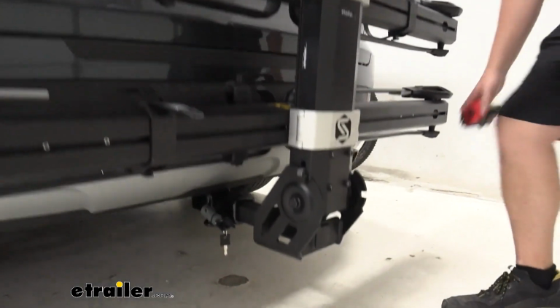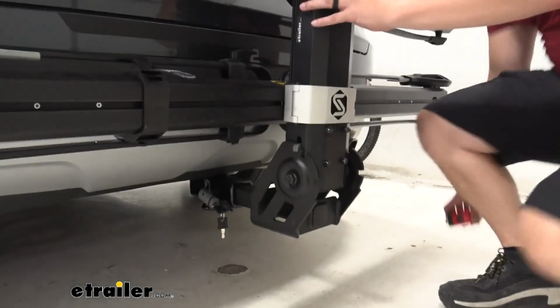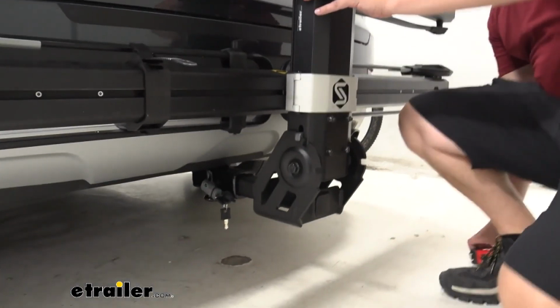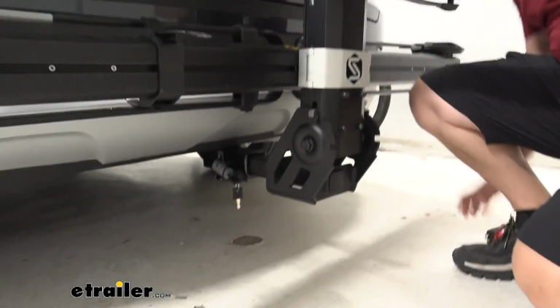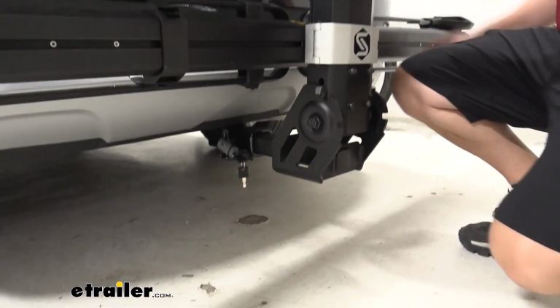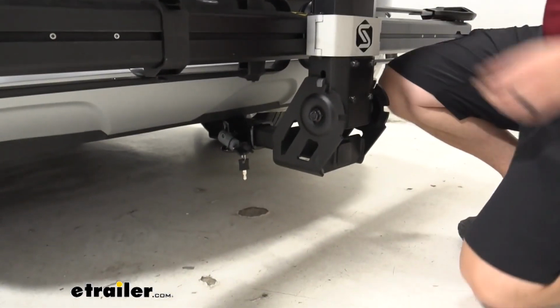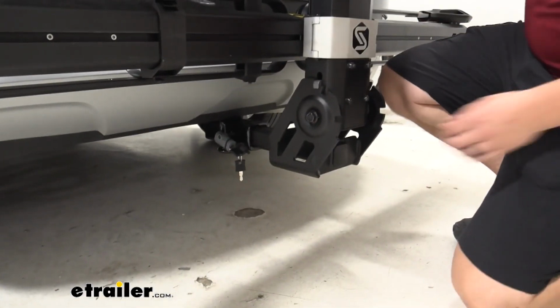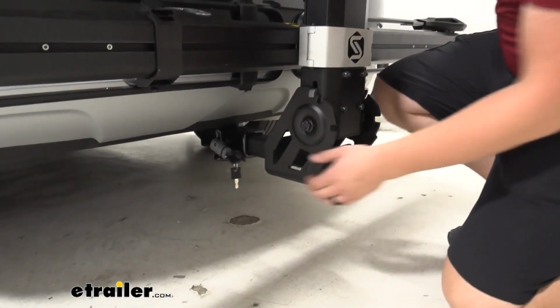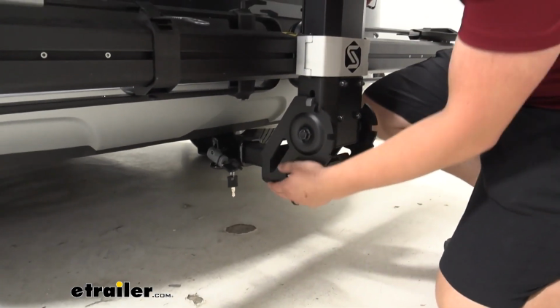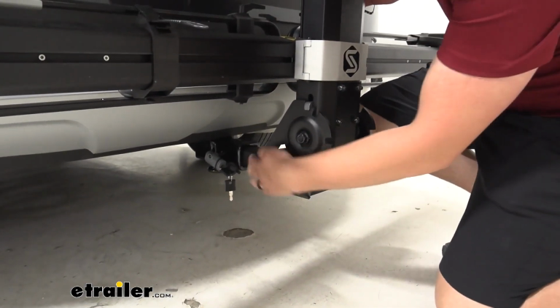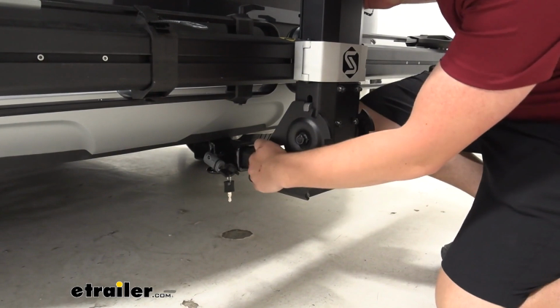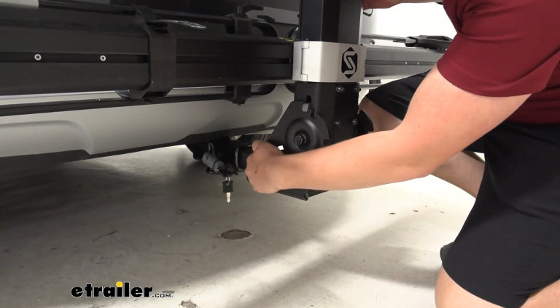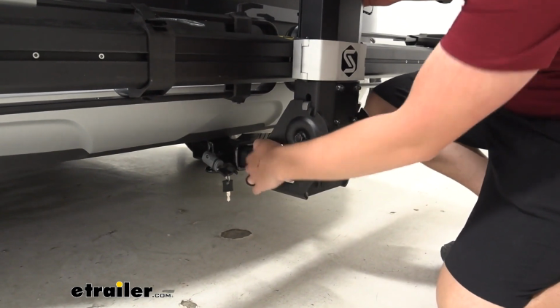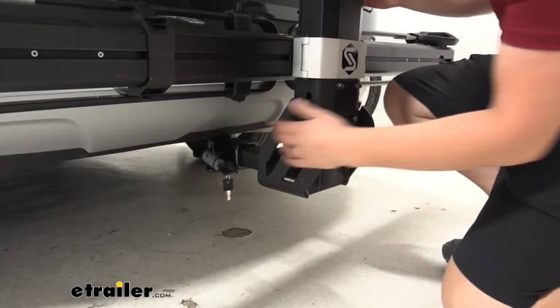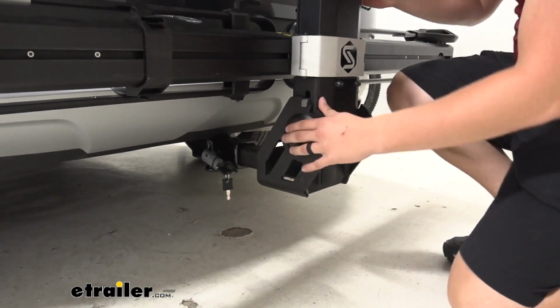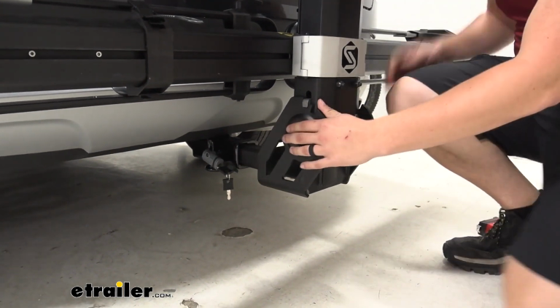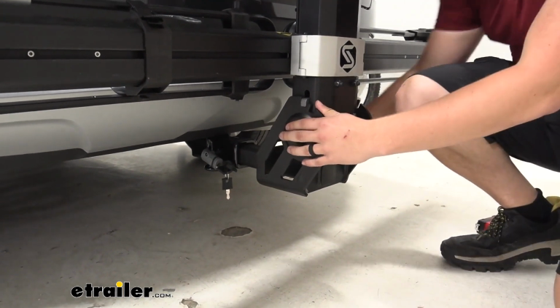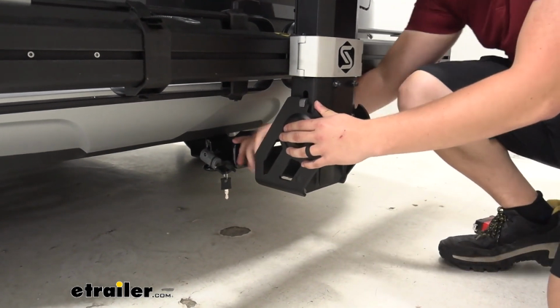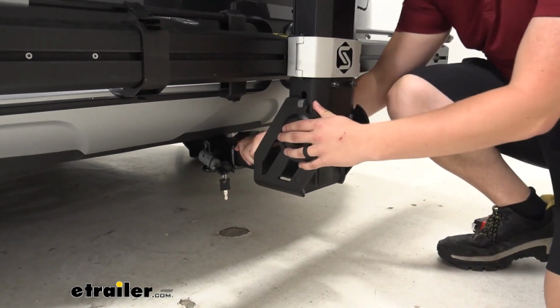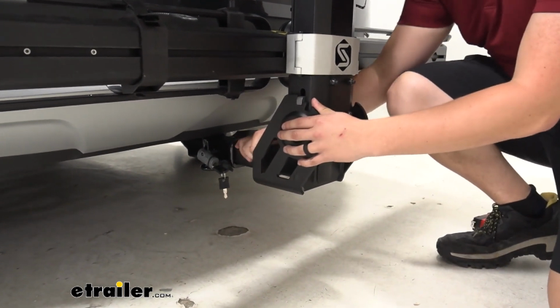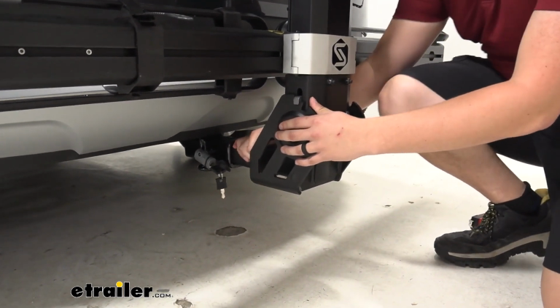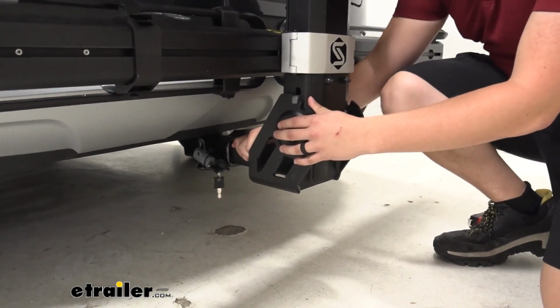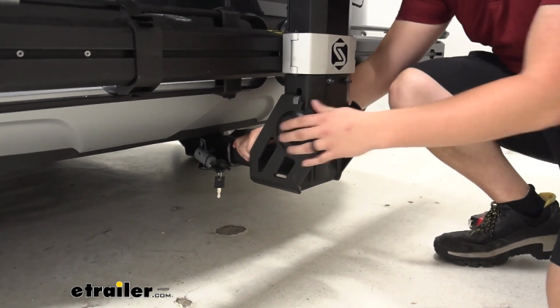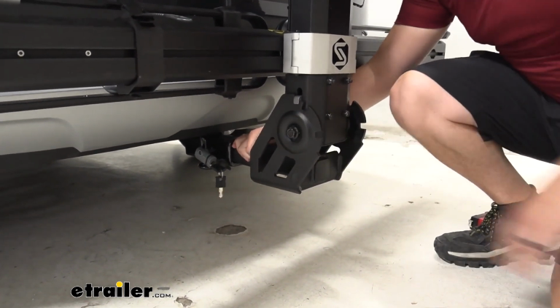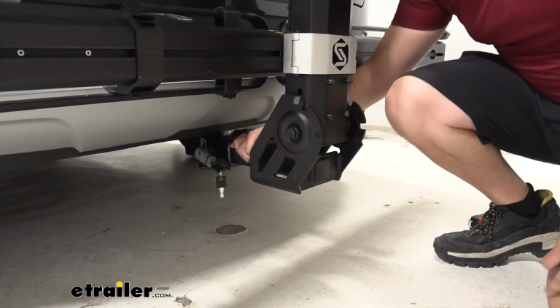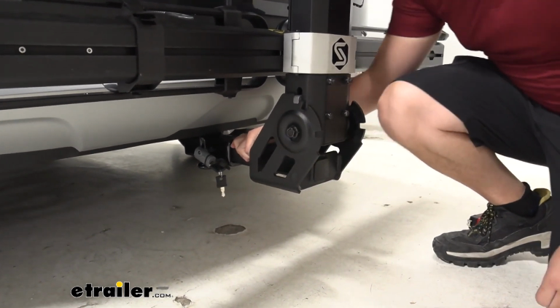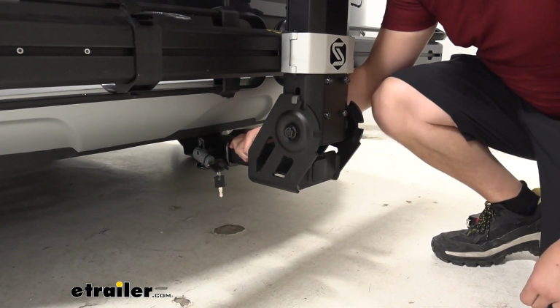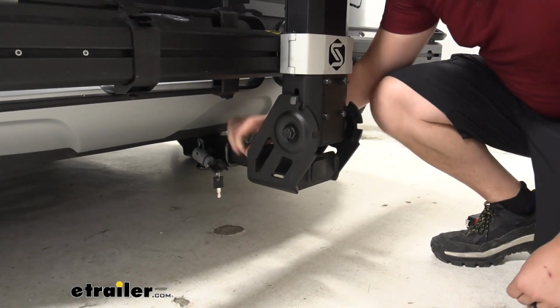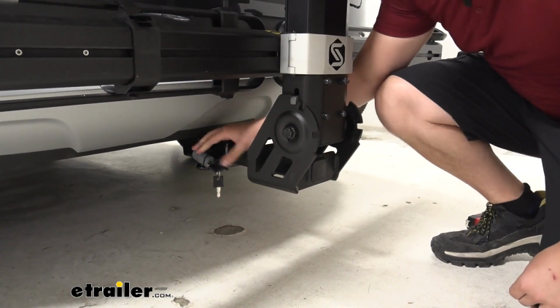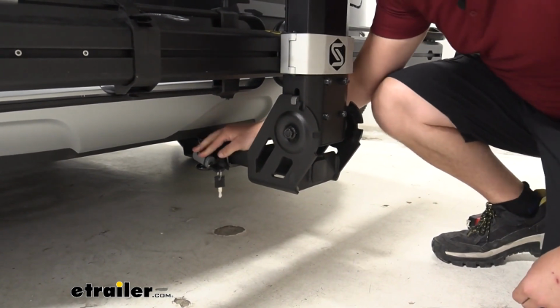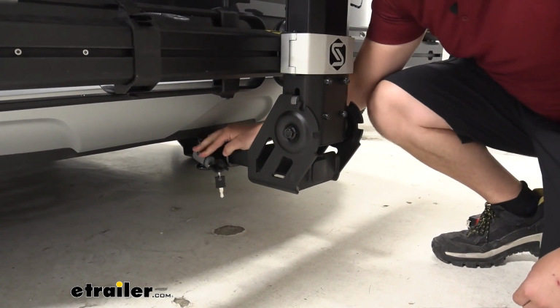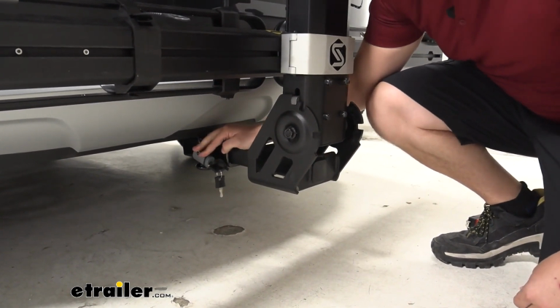Coming down to the bottom, we can see we're going to work with a two inch by two inch receiver tube, and it does come with a locking anti-rattle bolt, keeping everything solid and secure in the hitch.